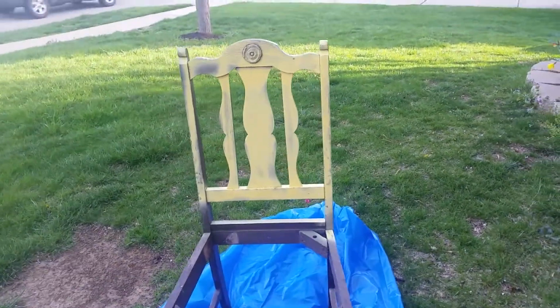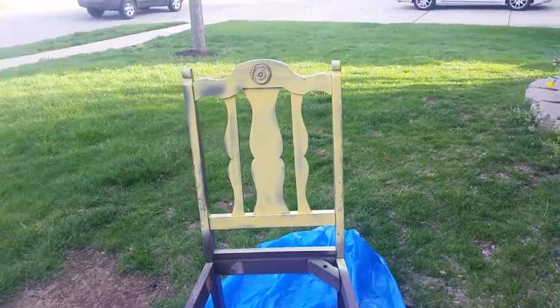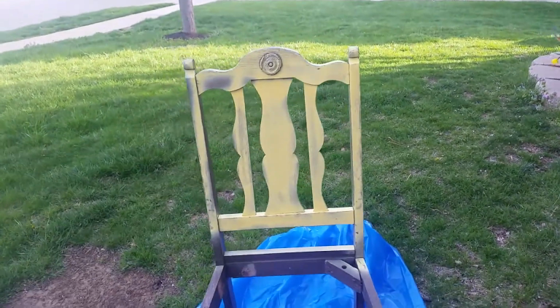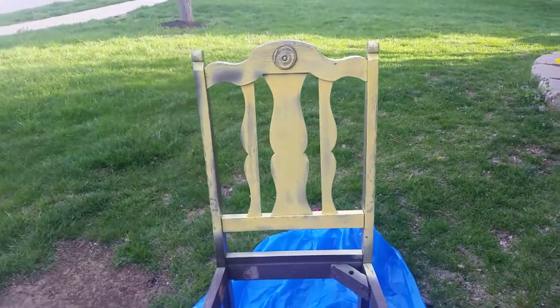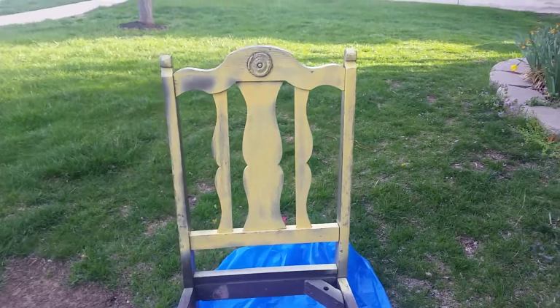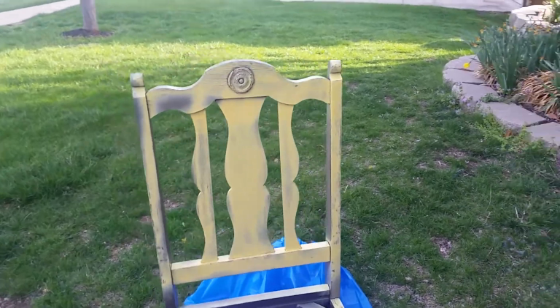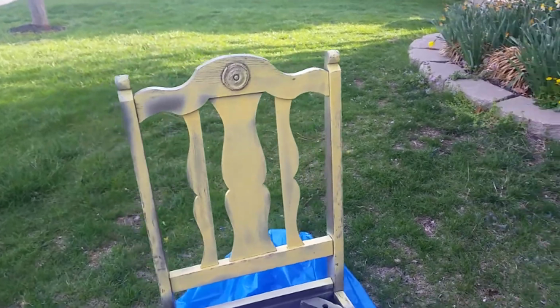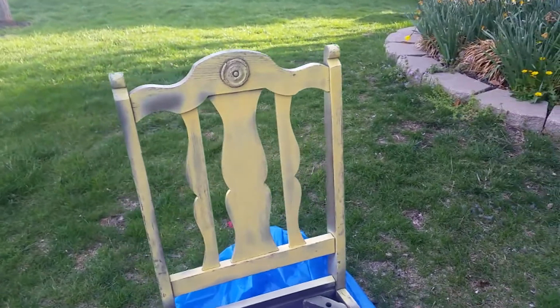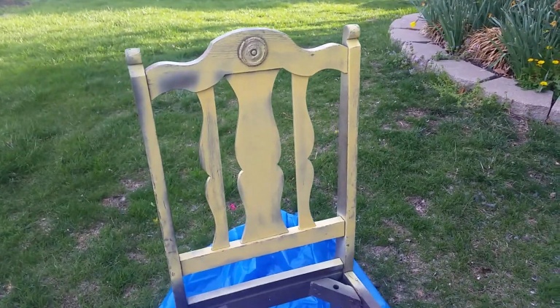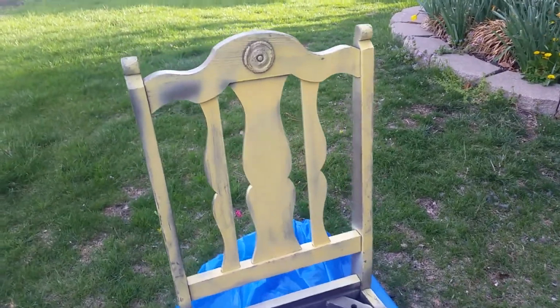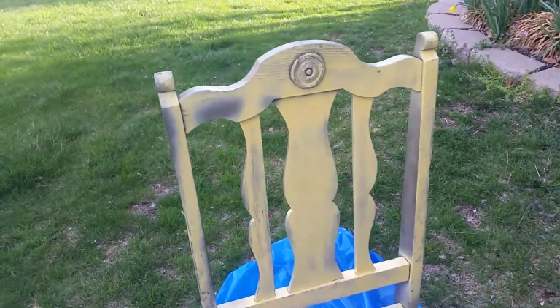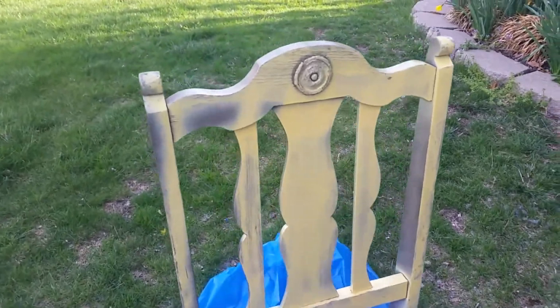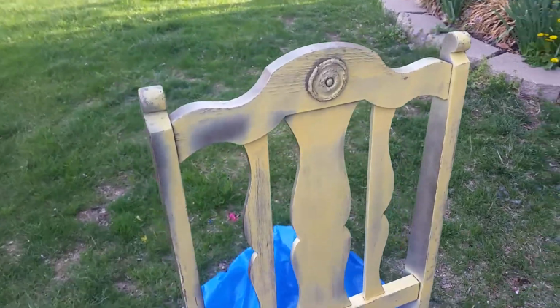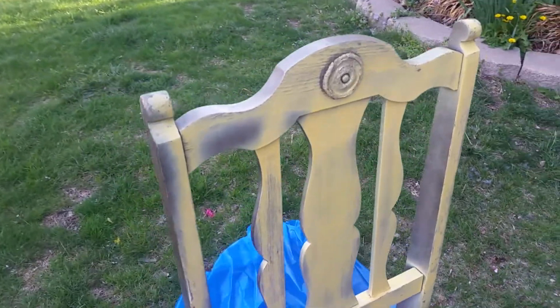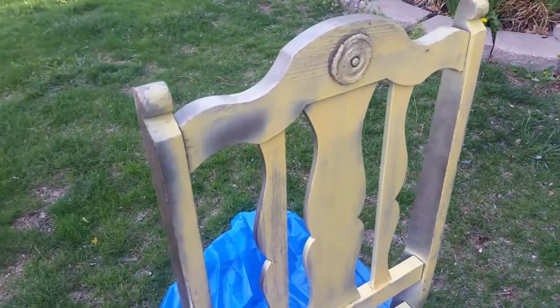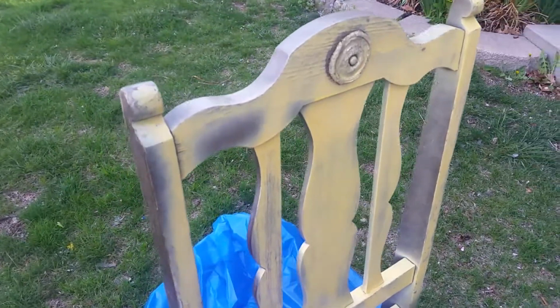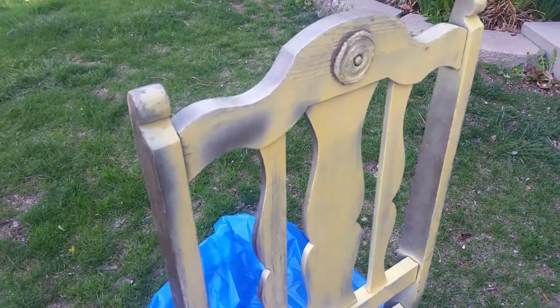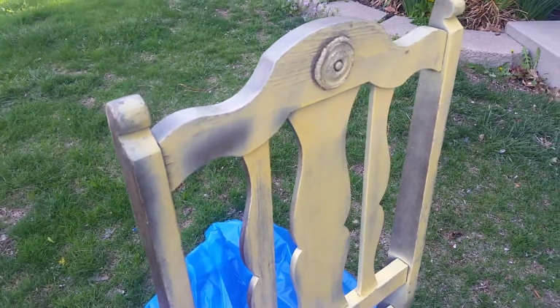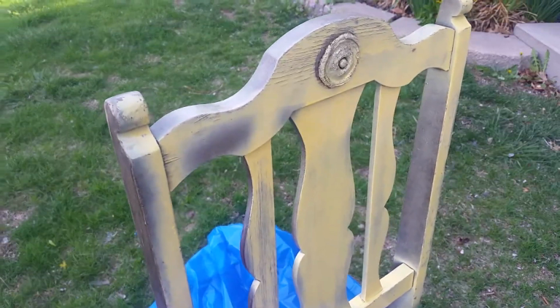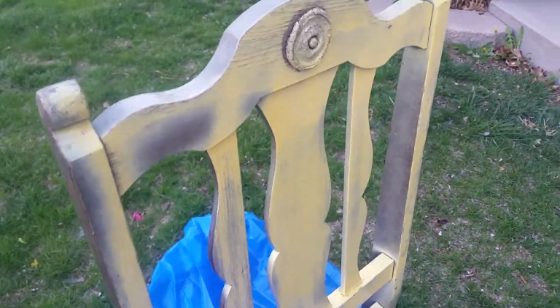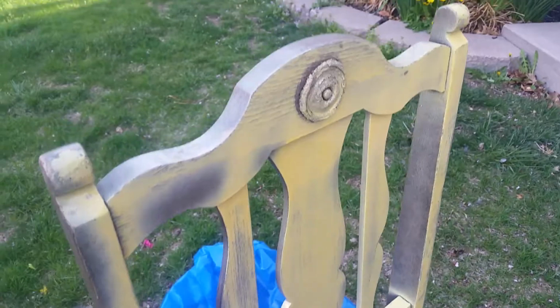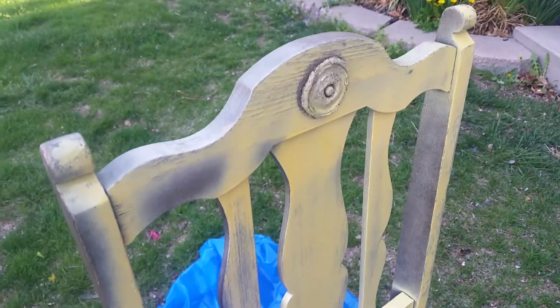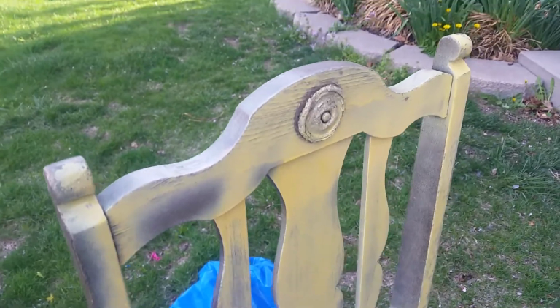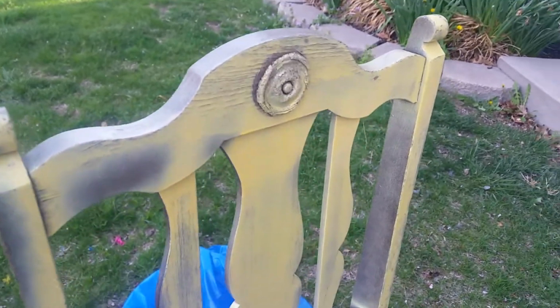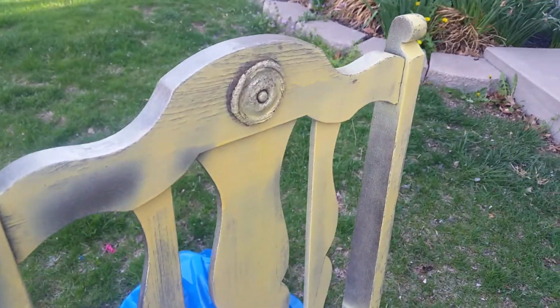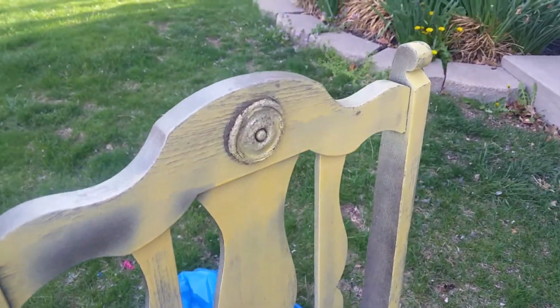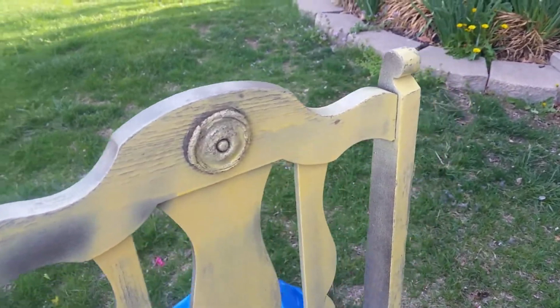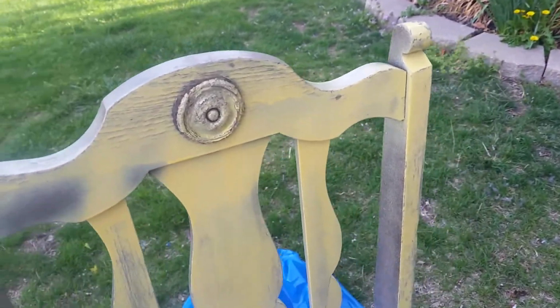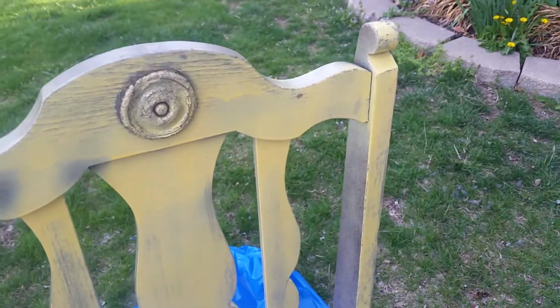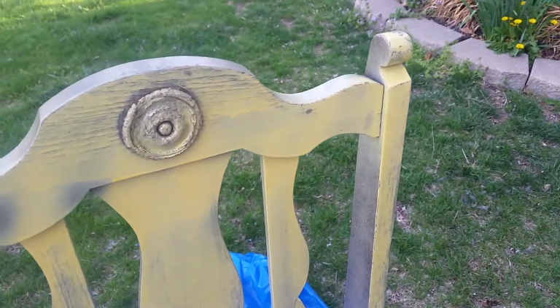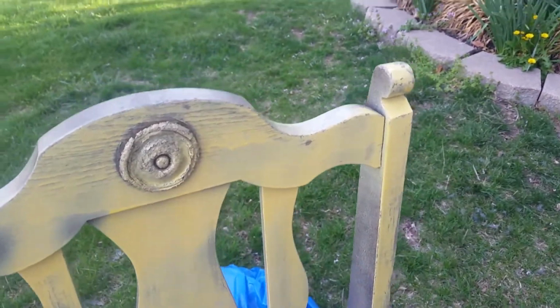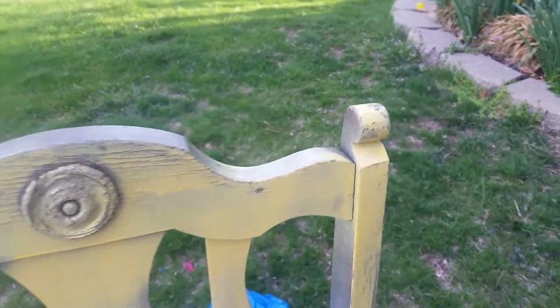Okay, so I started just spray painting this old chair that I'm going to be using on a TV segment next week. And I love what it's doing, and I thought, you know what, I'm going to show you guys real quick because...